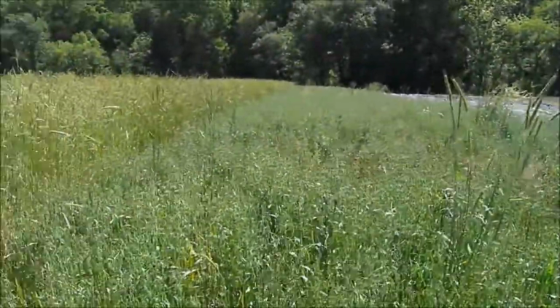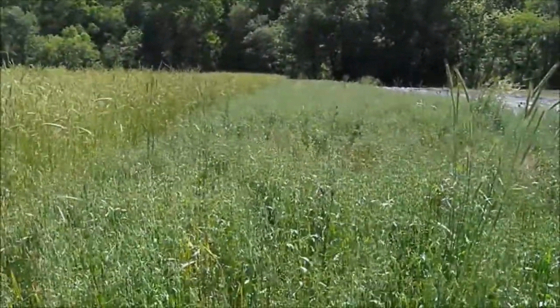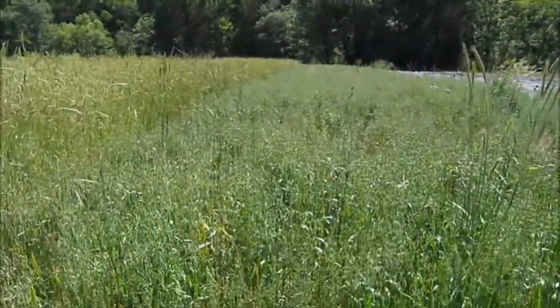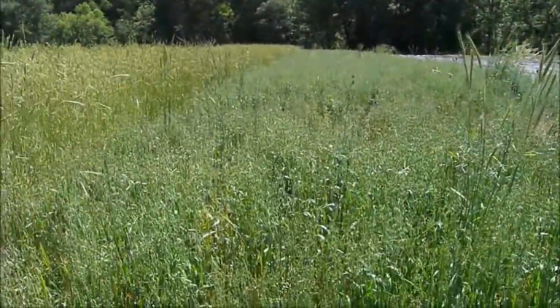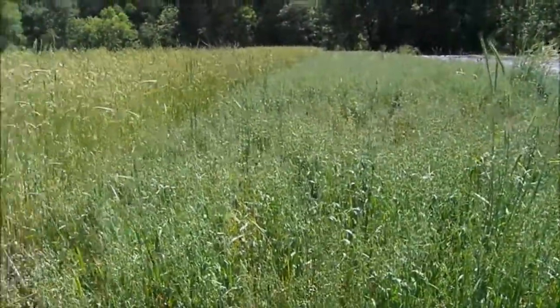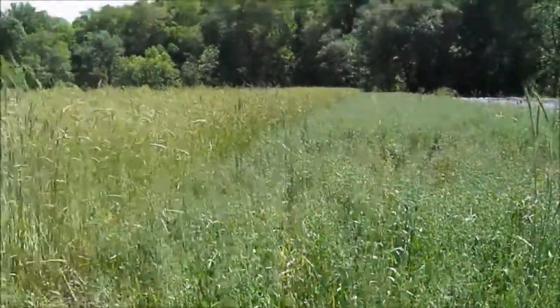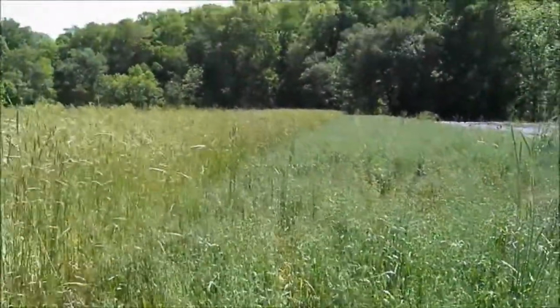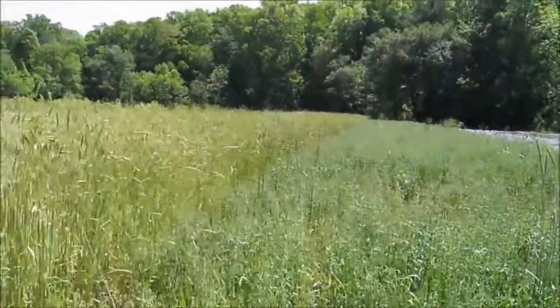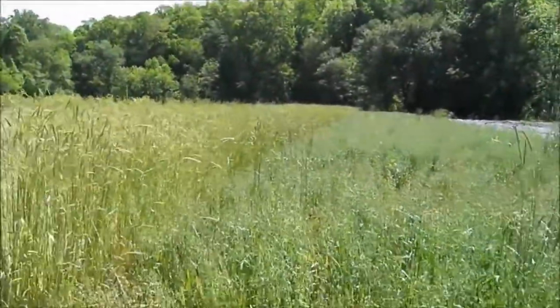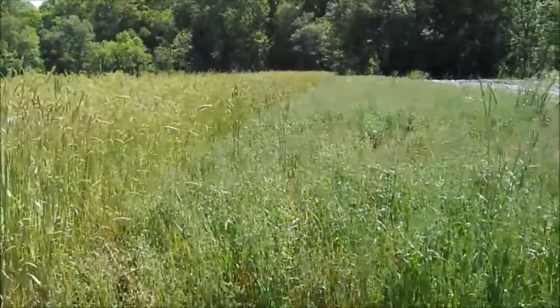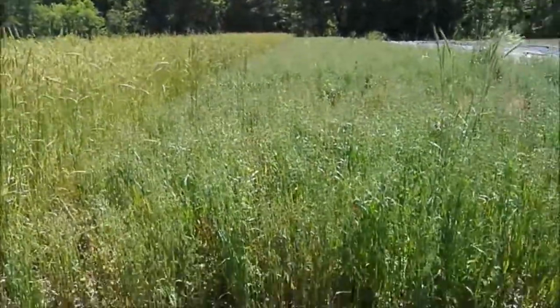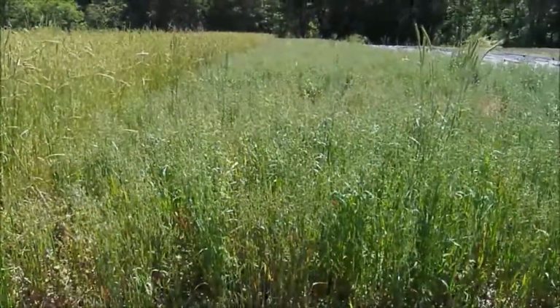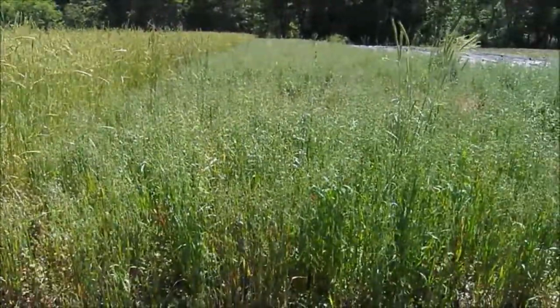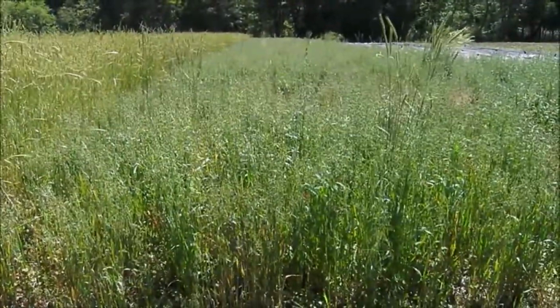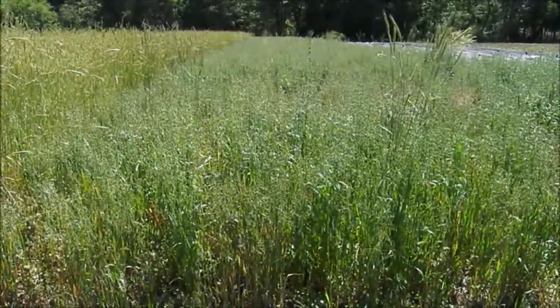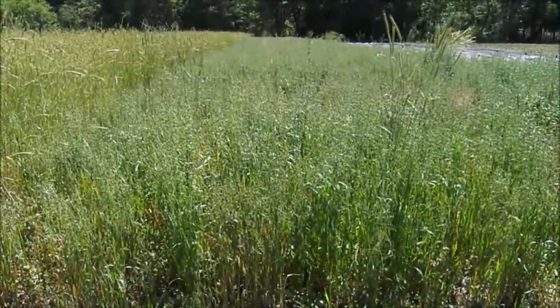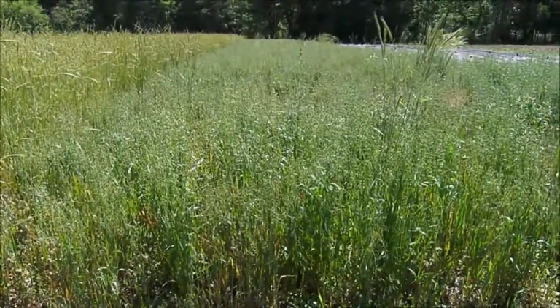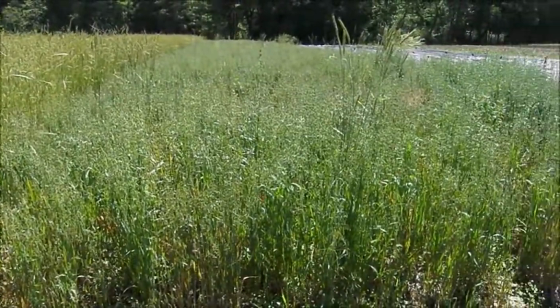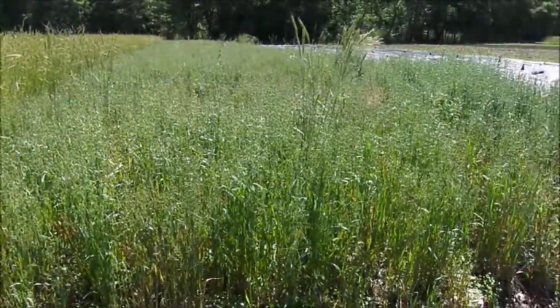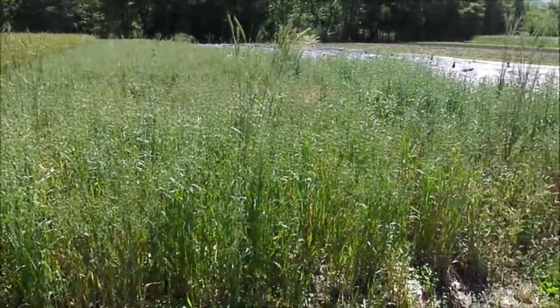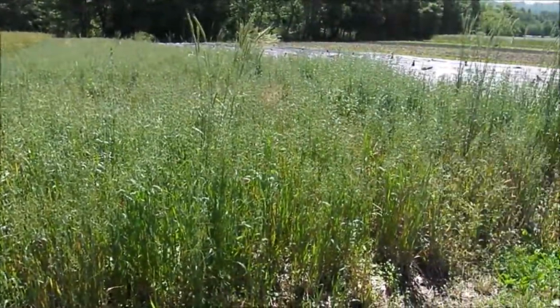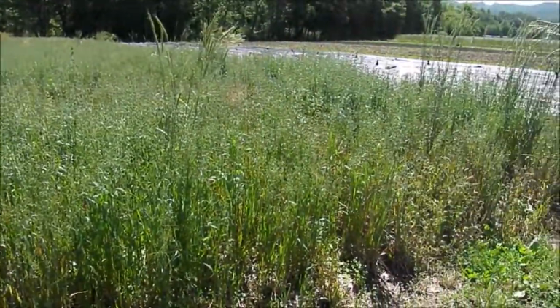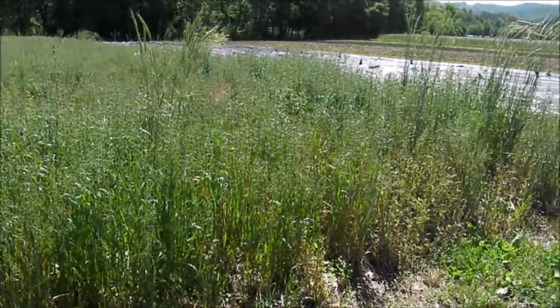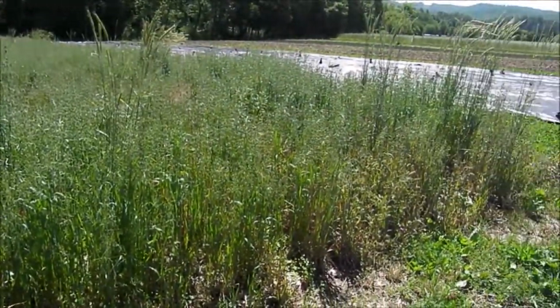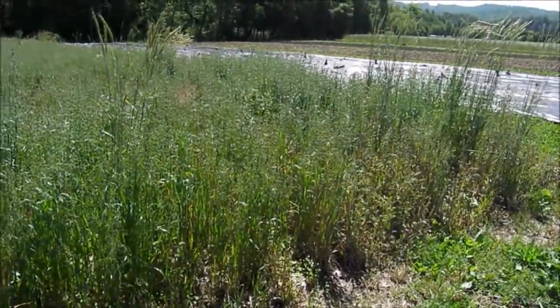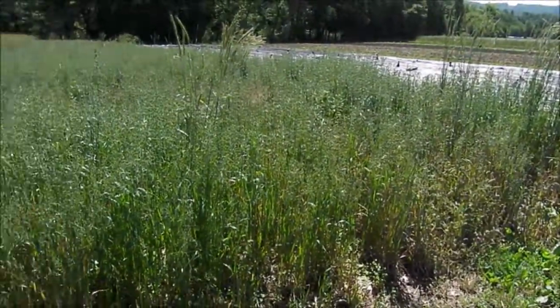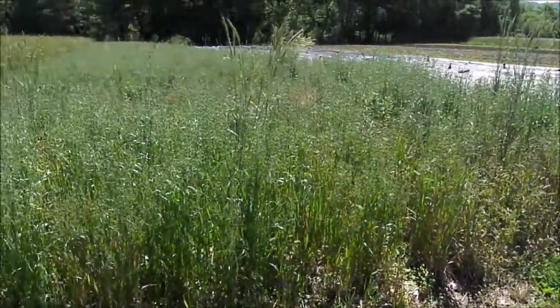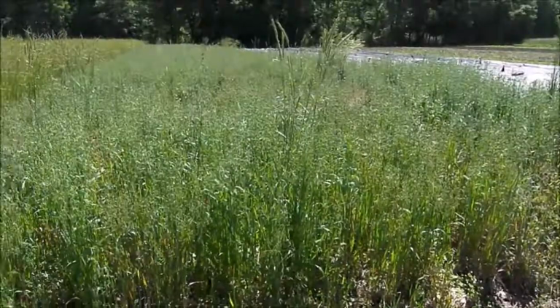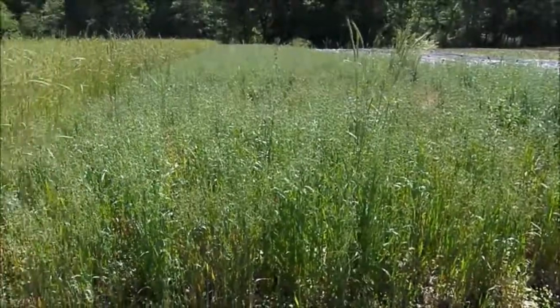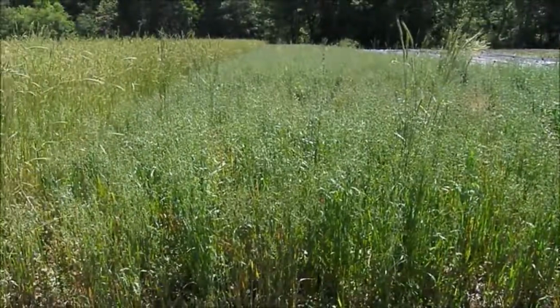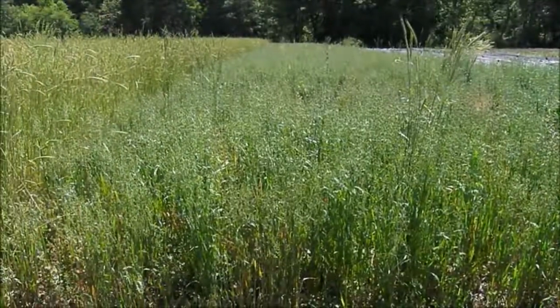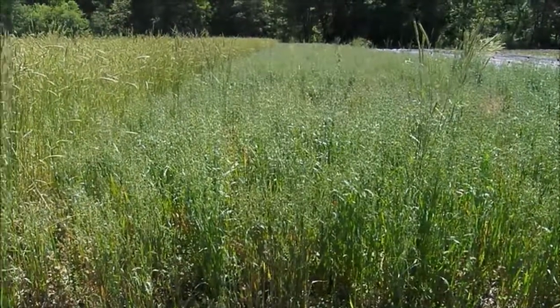The other half of this field is oats with Crimson Clover.